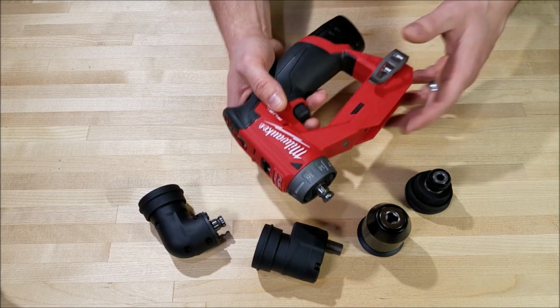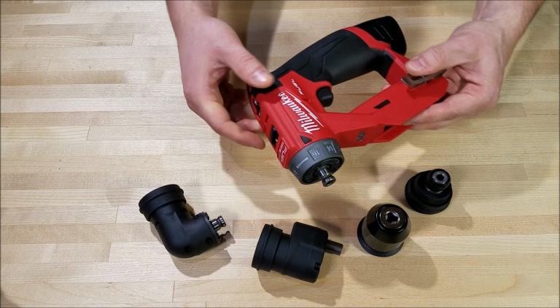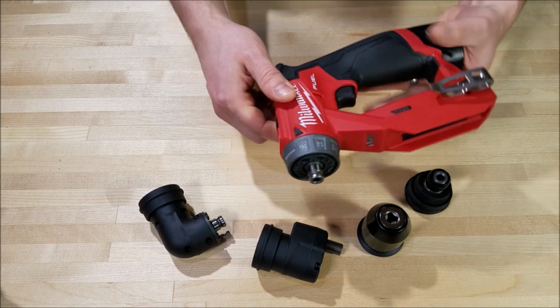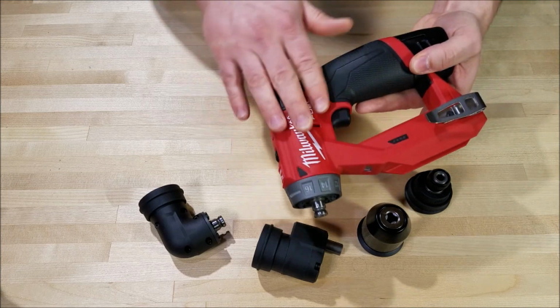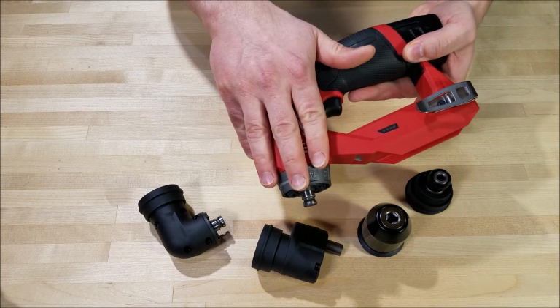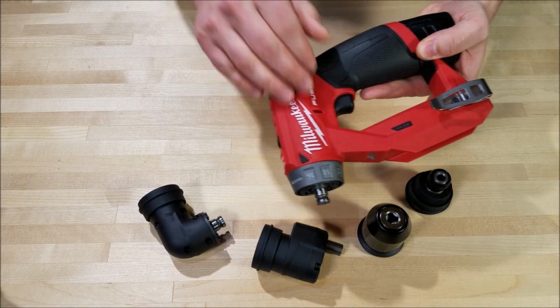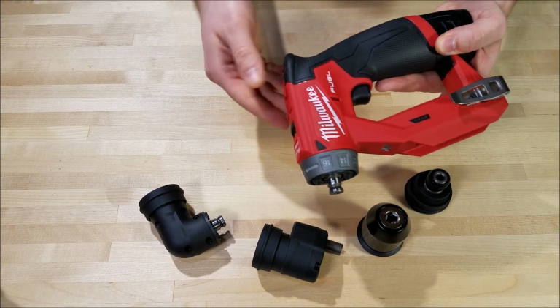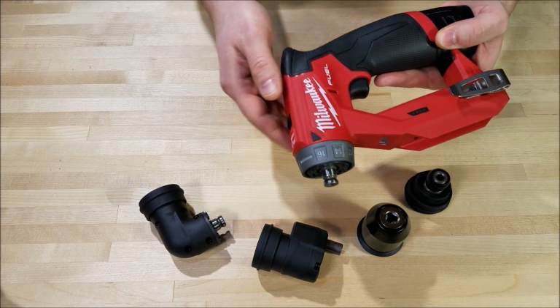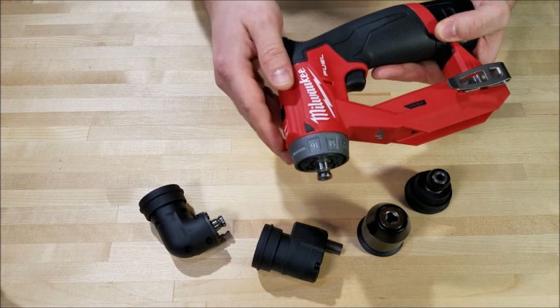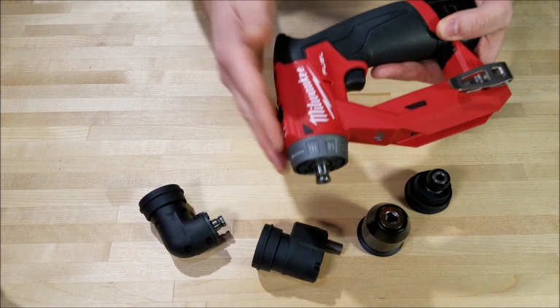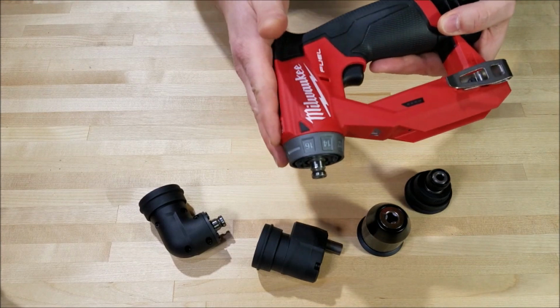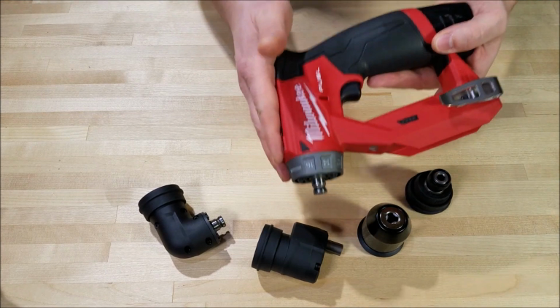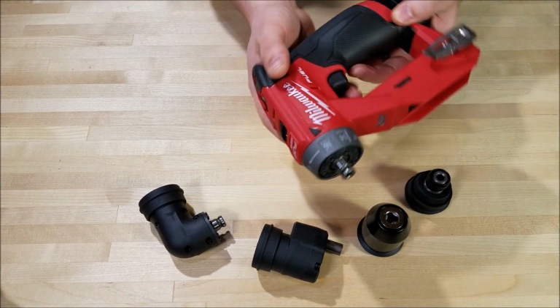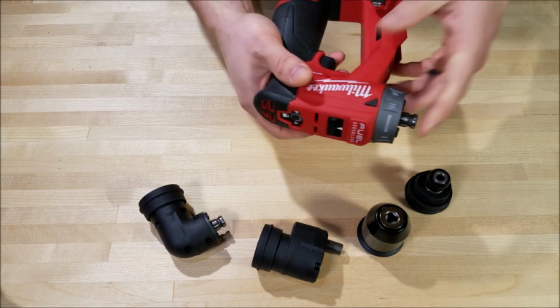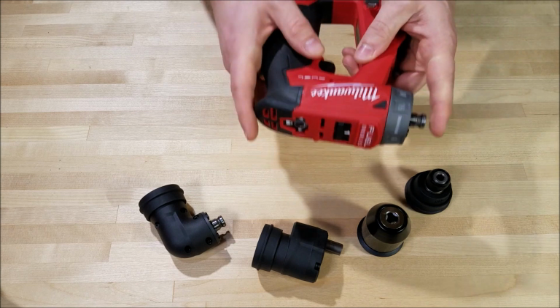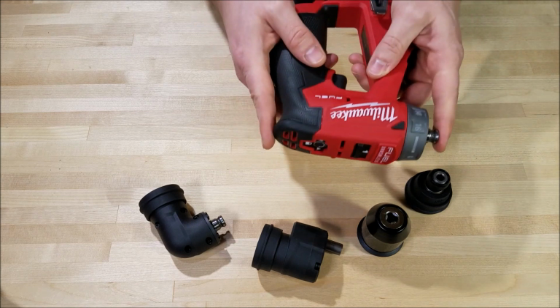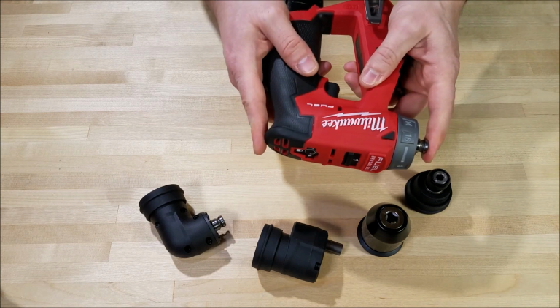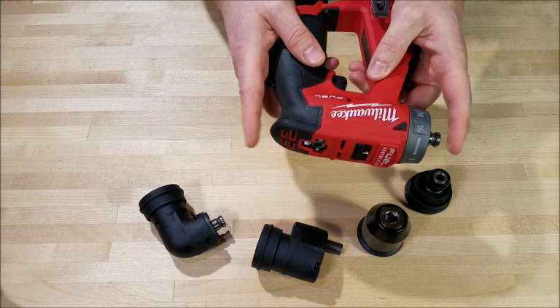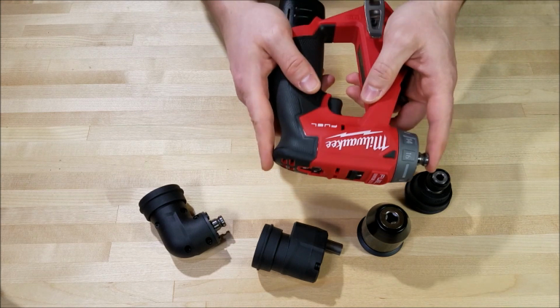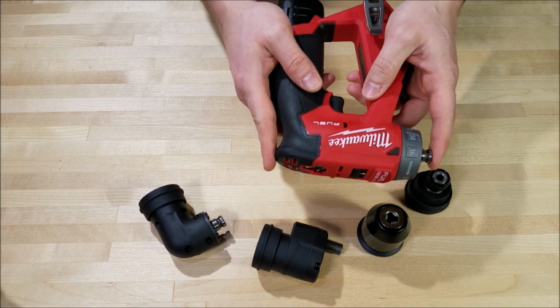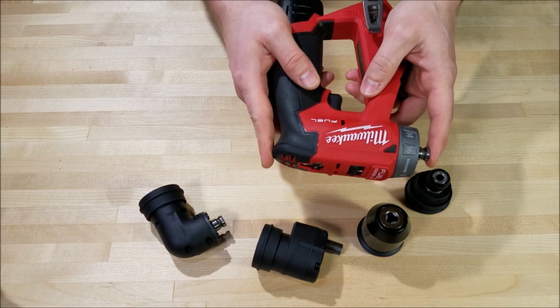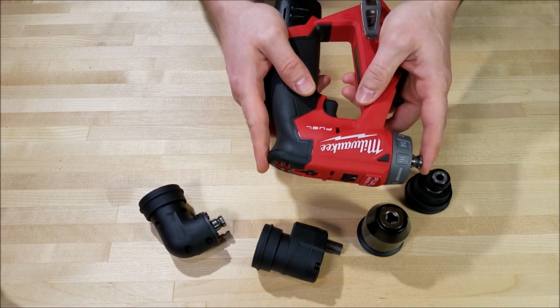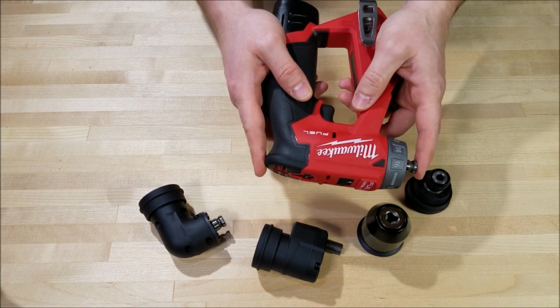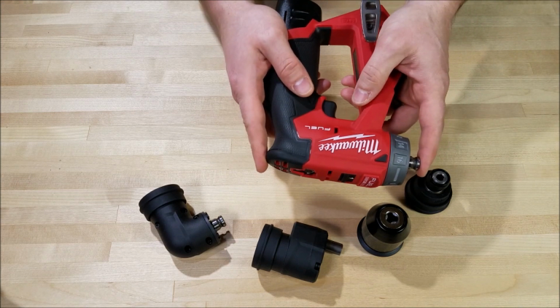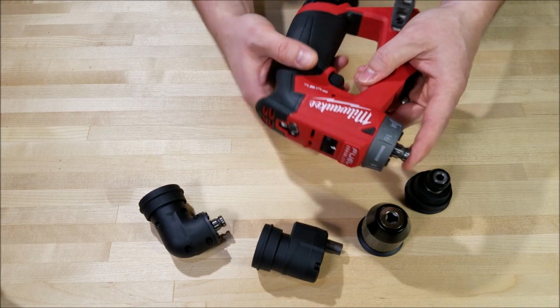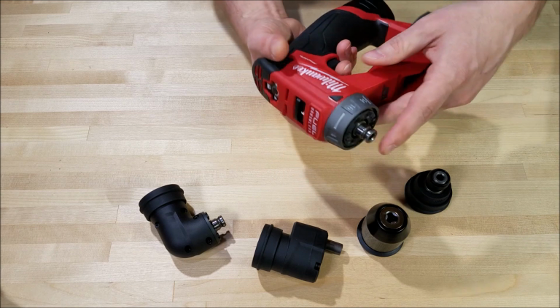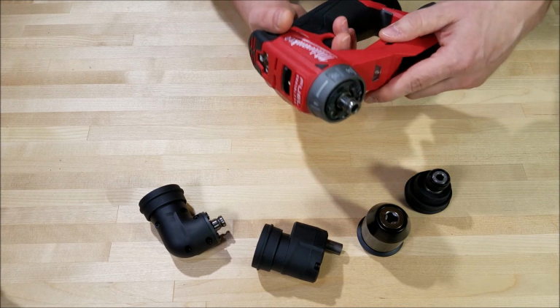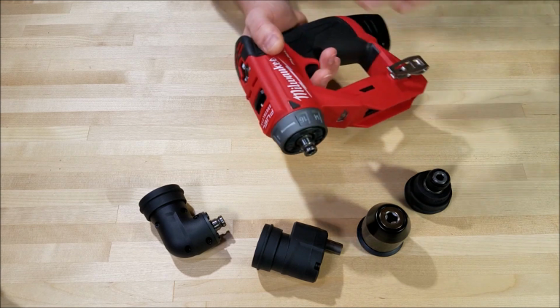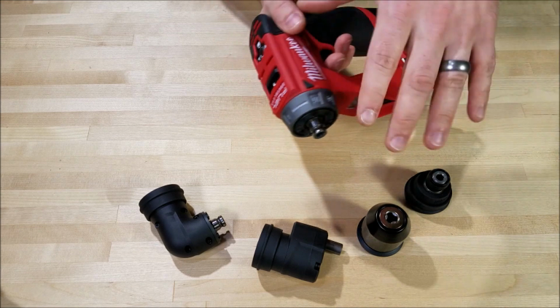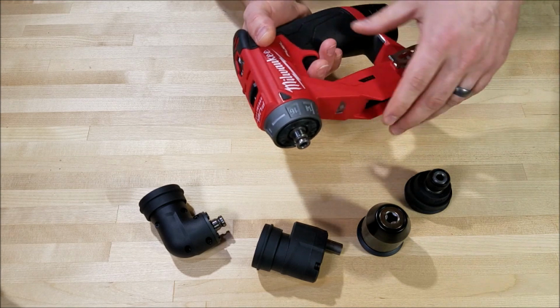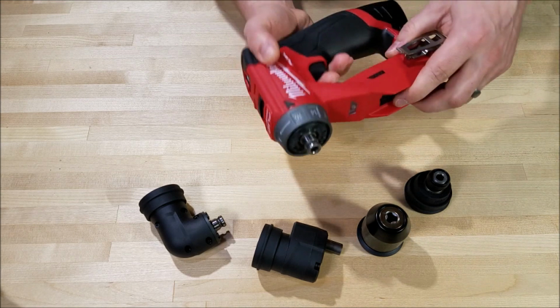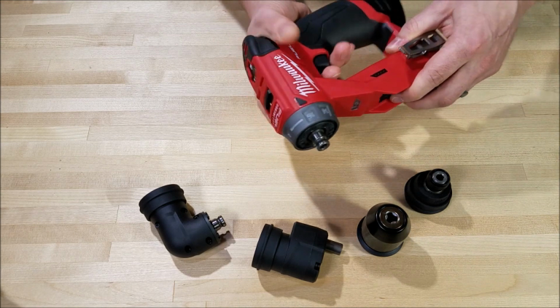You'll notice the head on this one is a lot slimmer, which lets you get into tighter areas. The overall length is right at five and a half inches without any attachments on it, so you can get this into pretty tight places as it is.